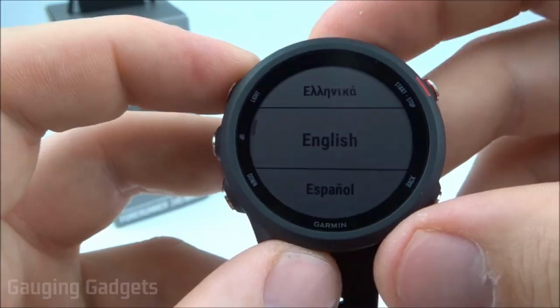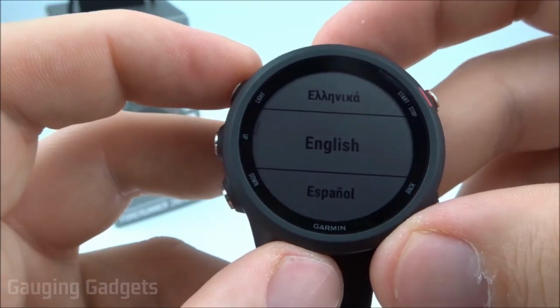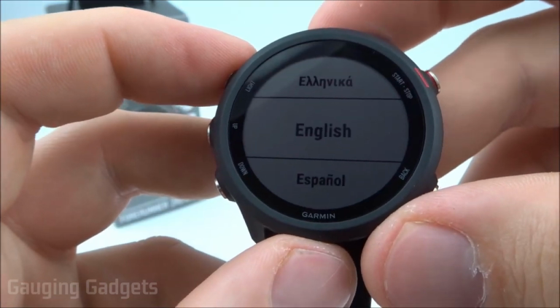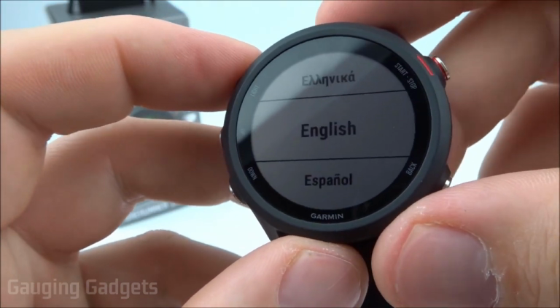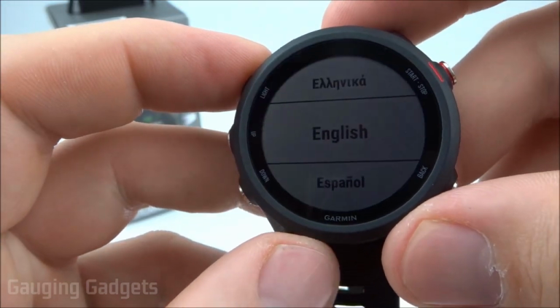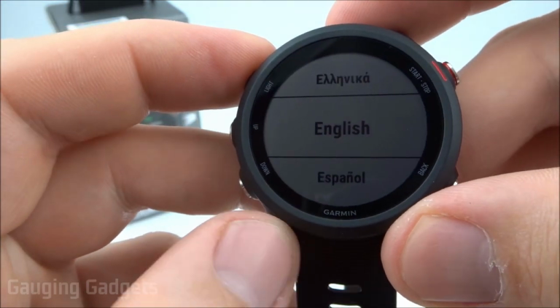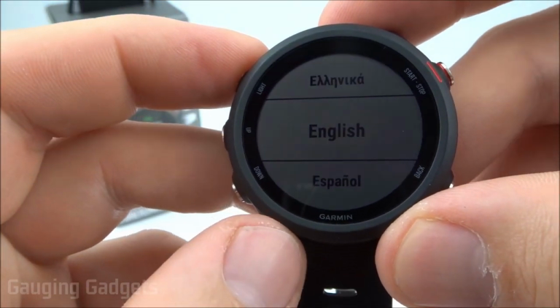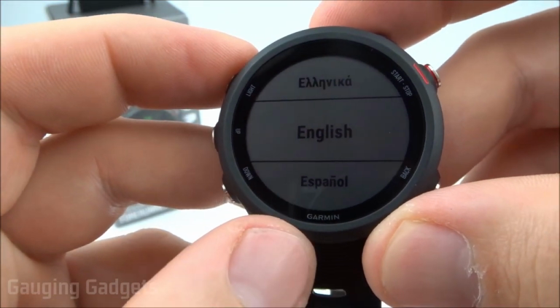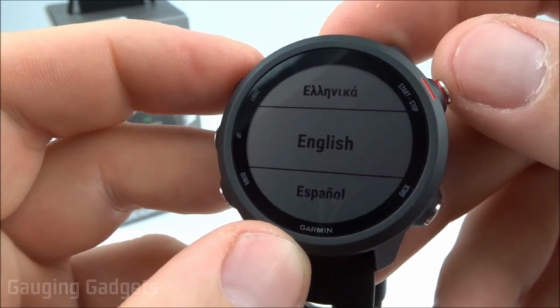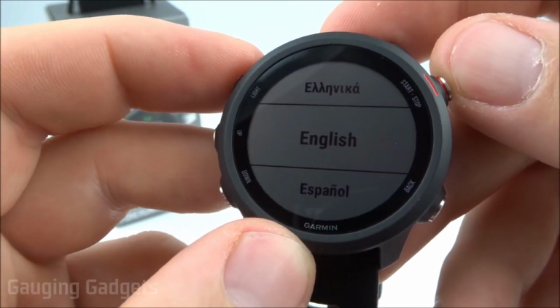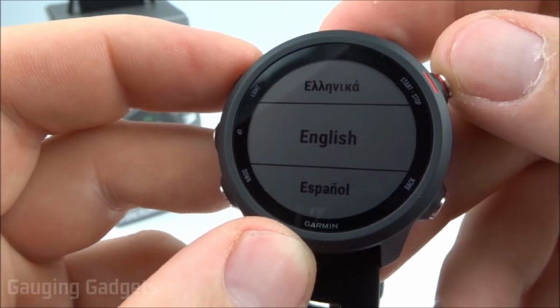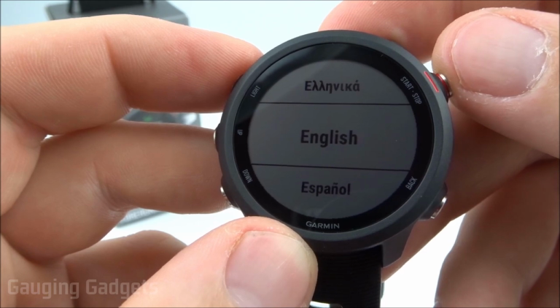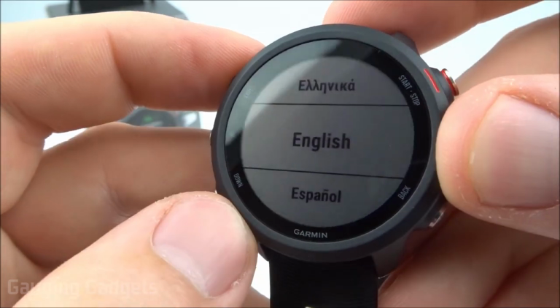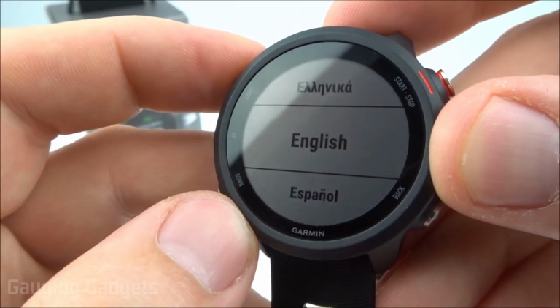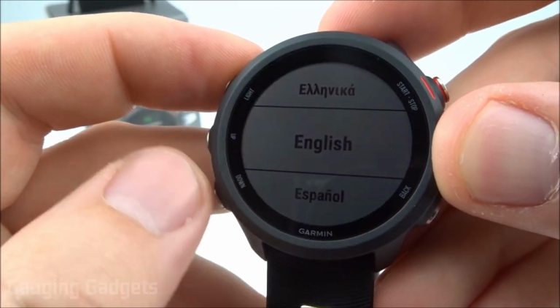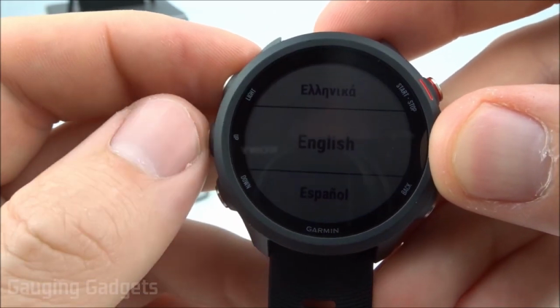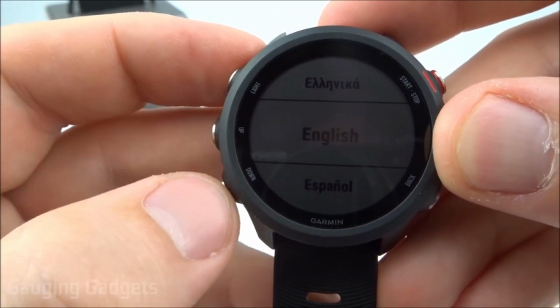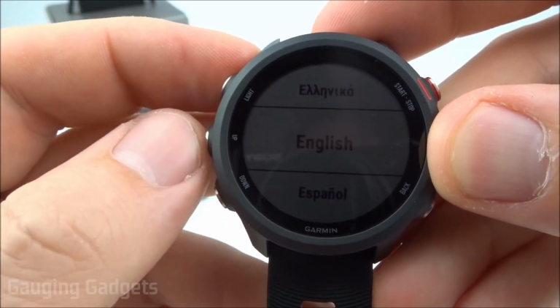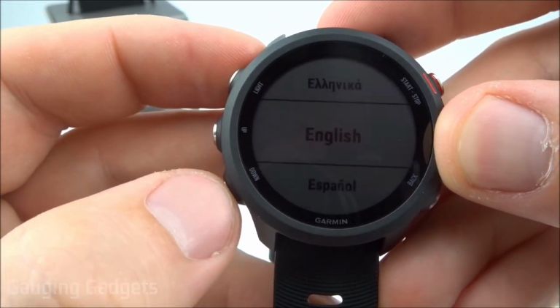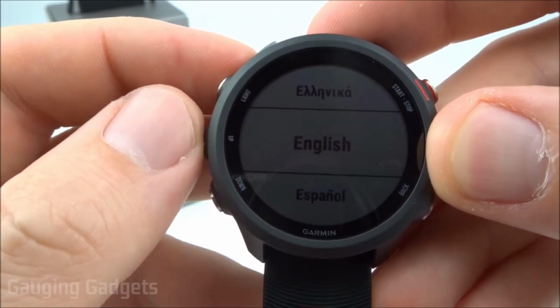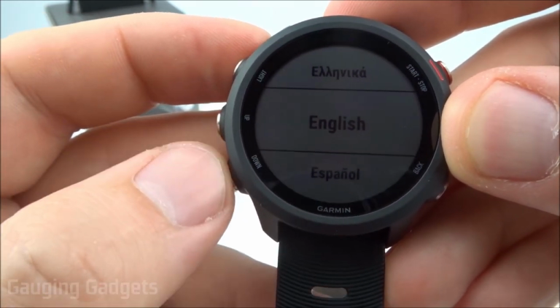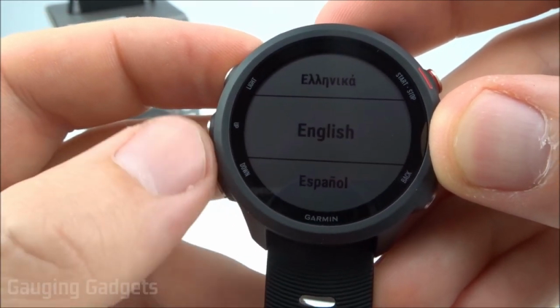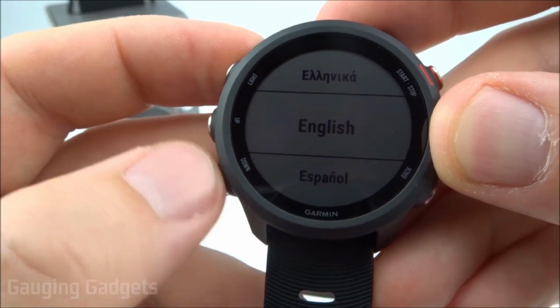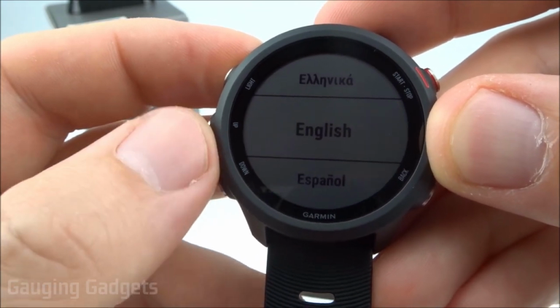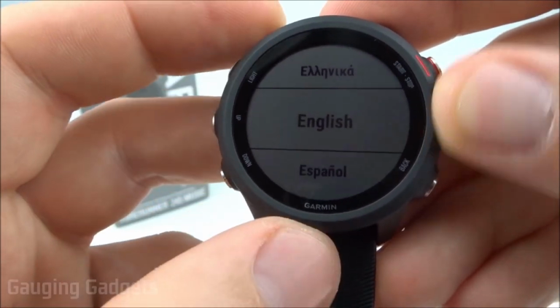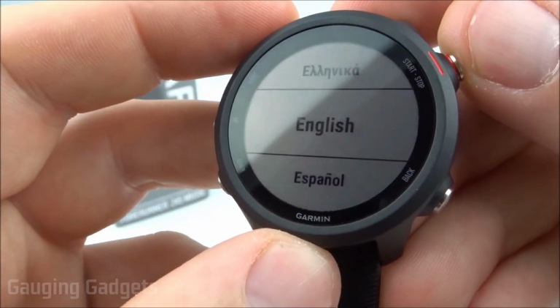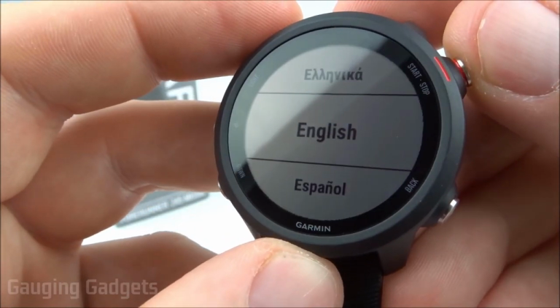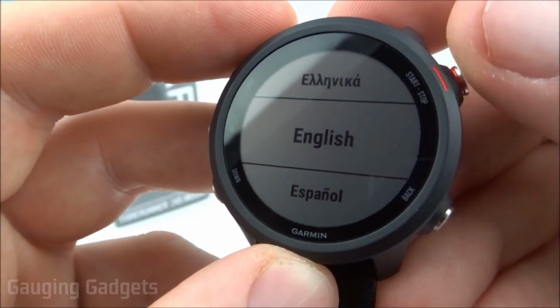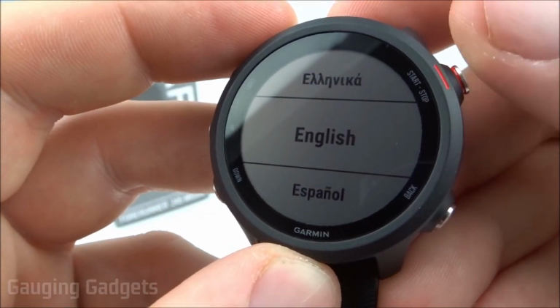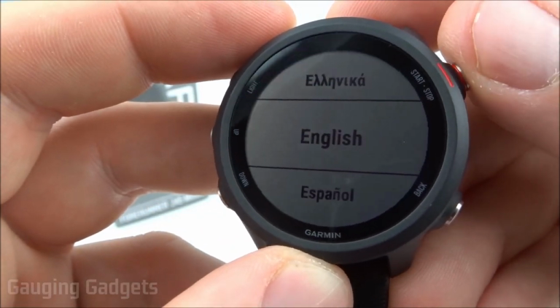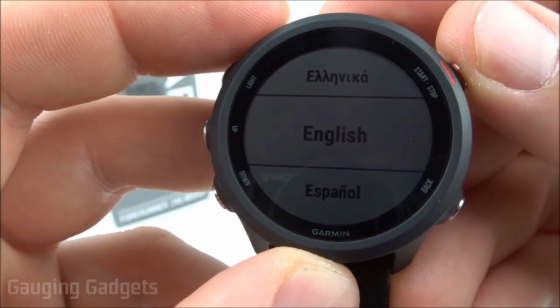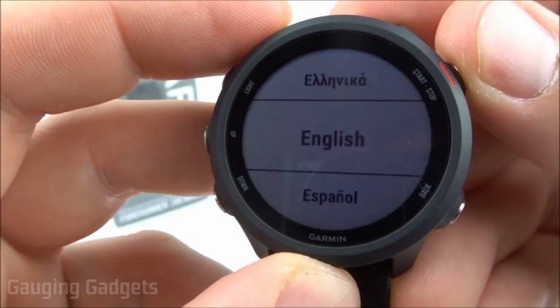The first thing we do here is simply select our language. We can do that by hitting the start or stop button. If you need to change the language, you can use the up and down buttons on the left and right to cycle through, and then select it using the start and stop button. I'm going to select English.